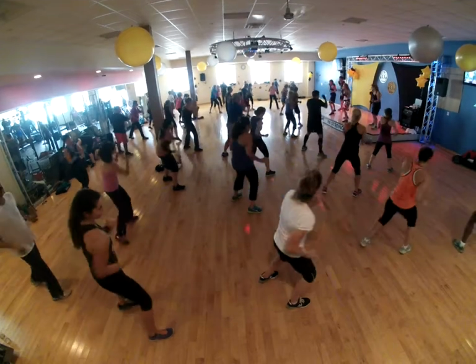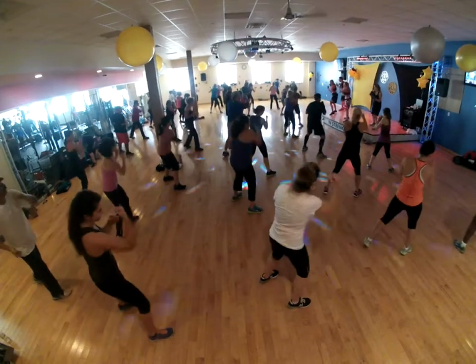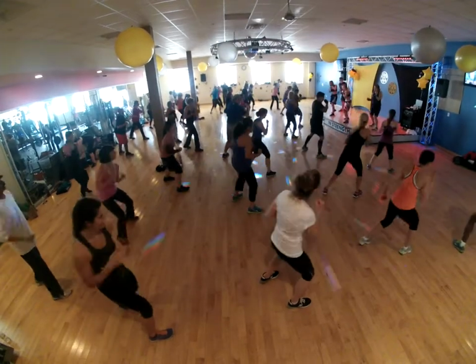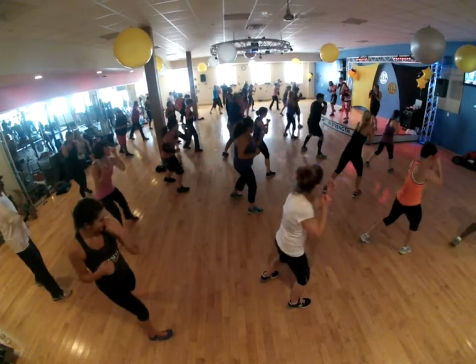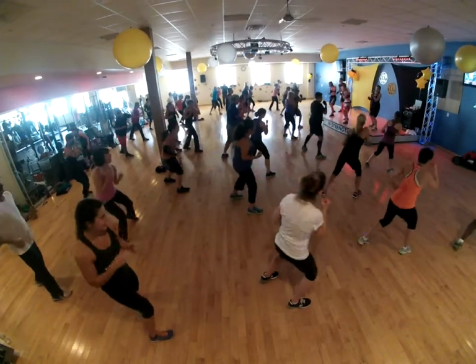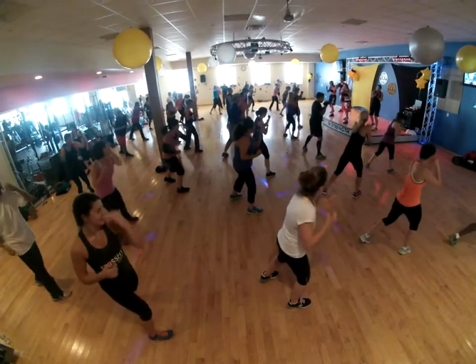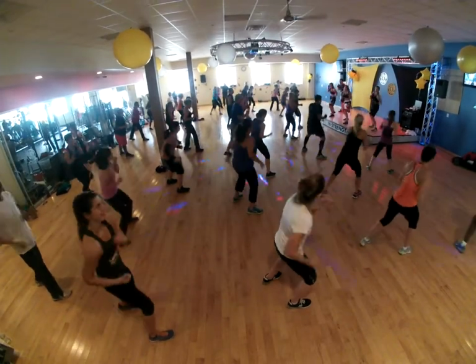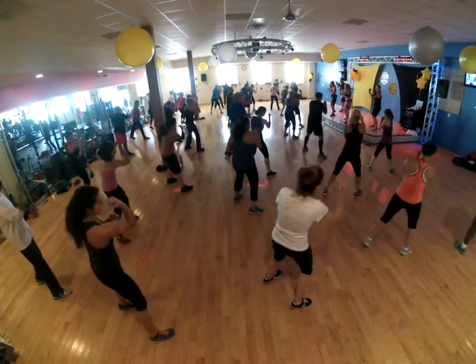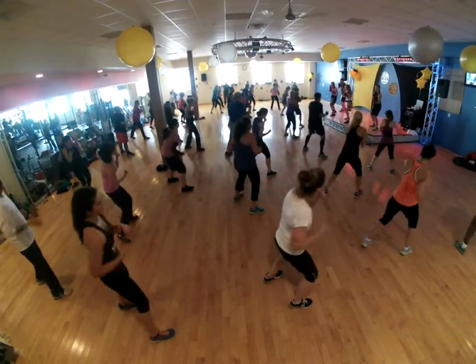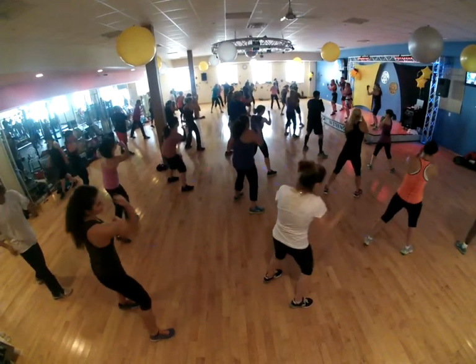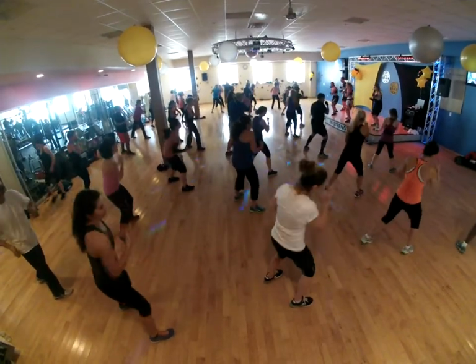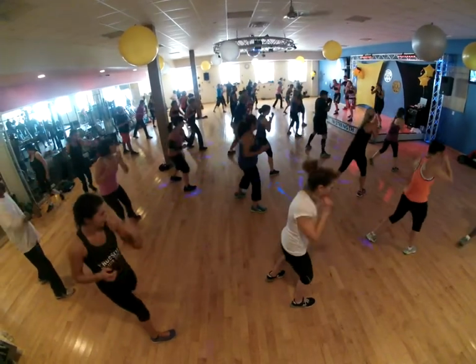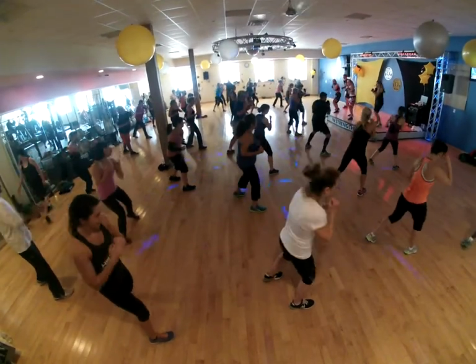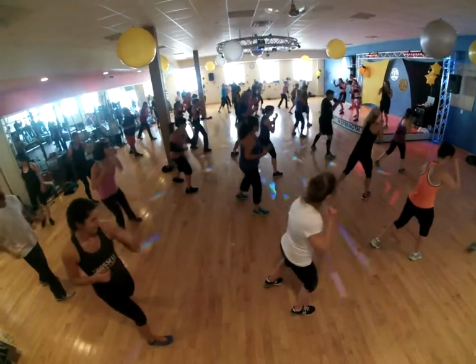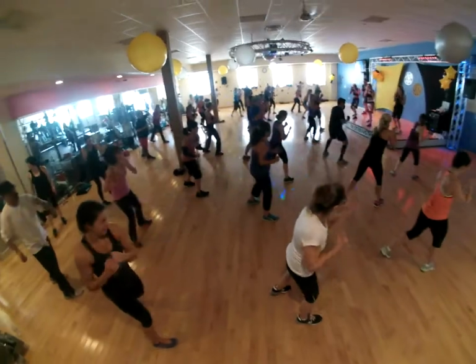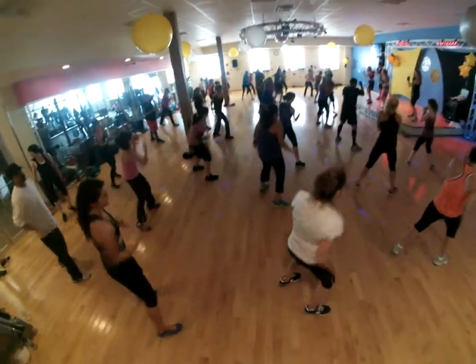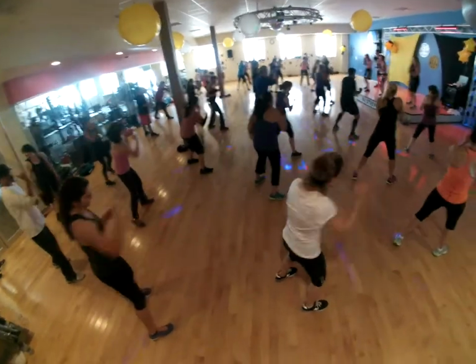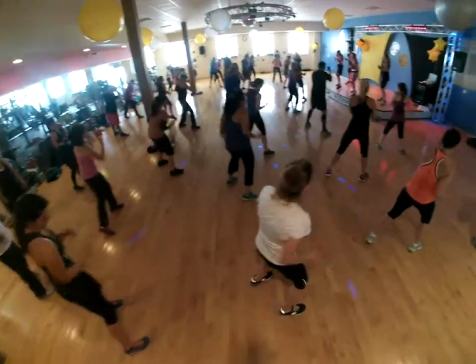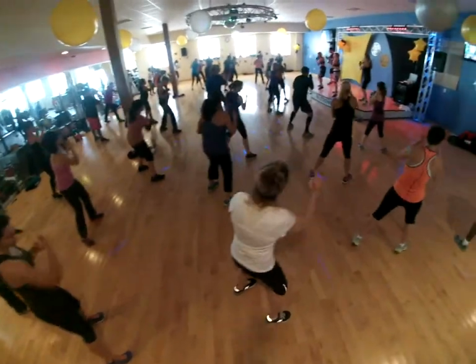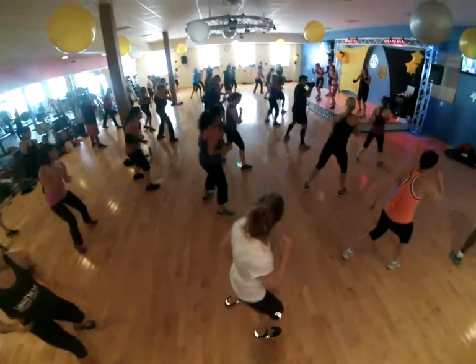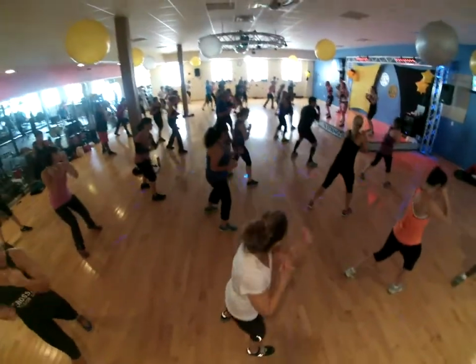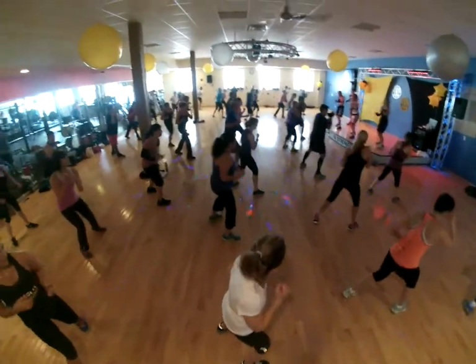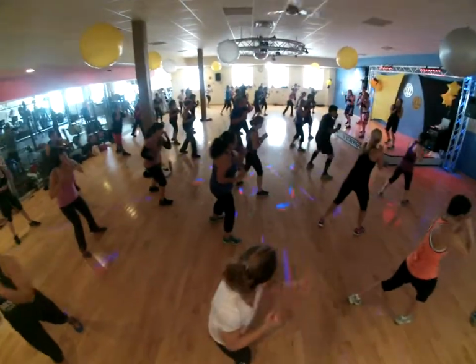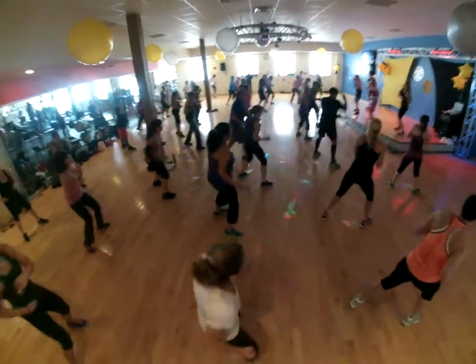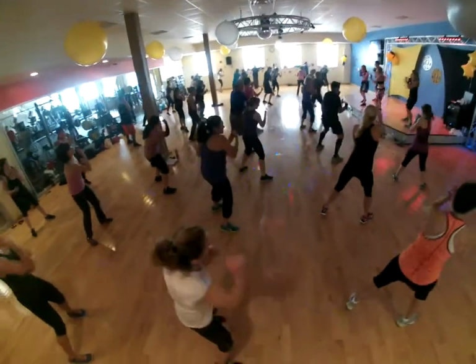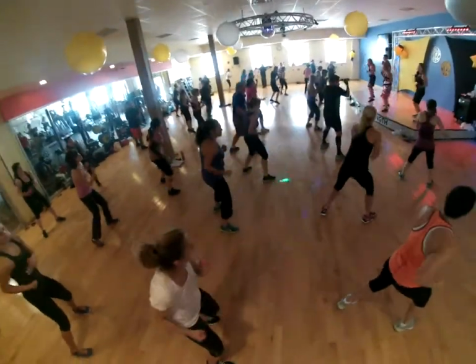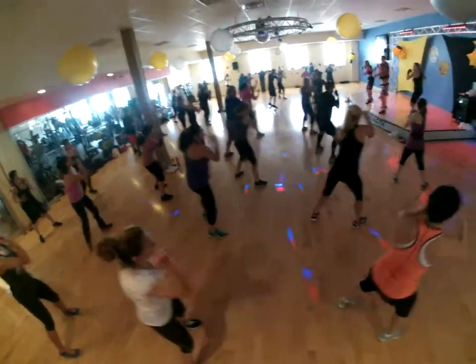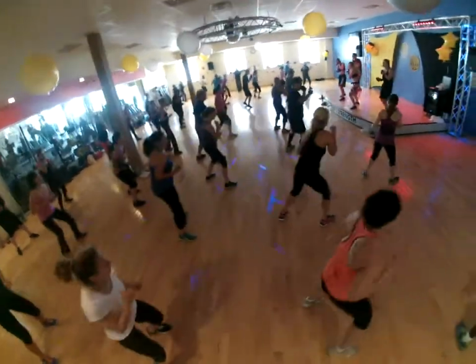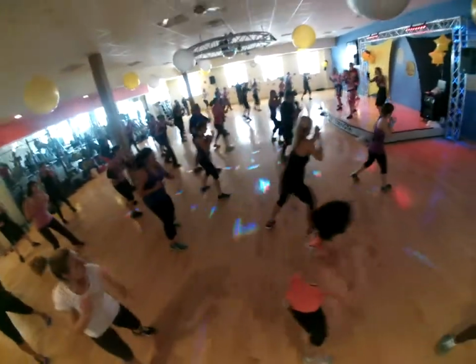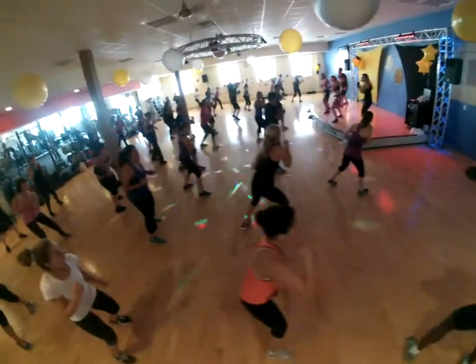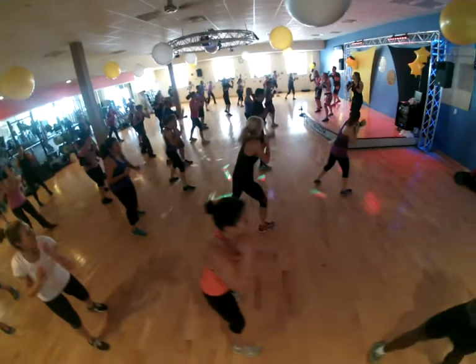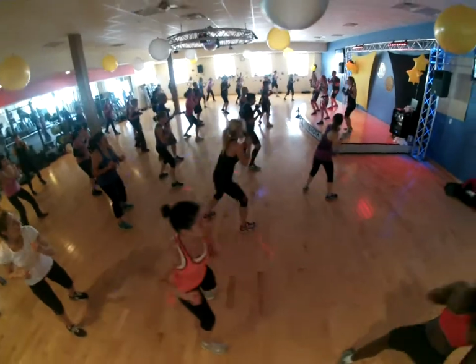Here we go. You're going to get power by getting your knees and dropping your shoulders. We're going to get out and get forward. You've got double right, double left. Now stand first.